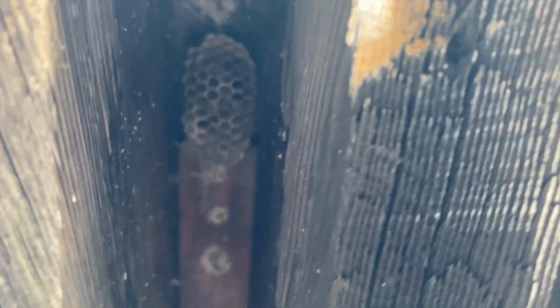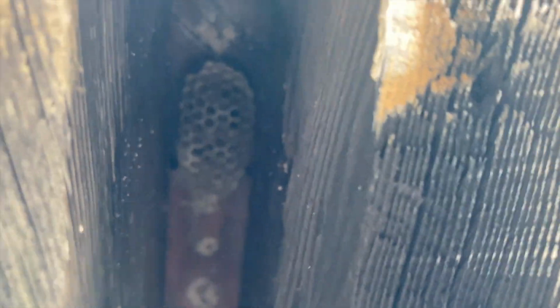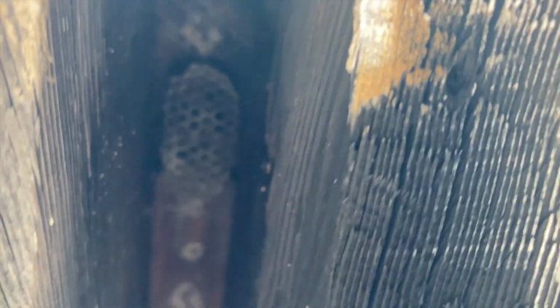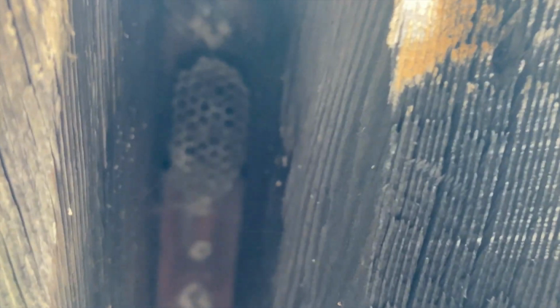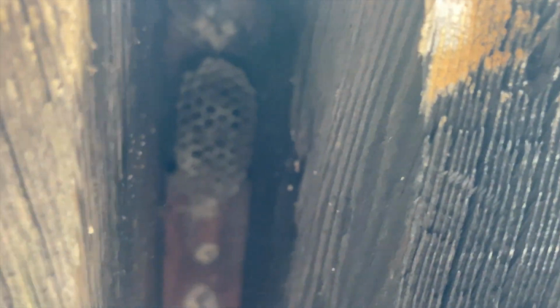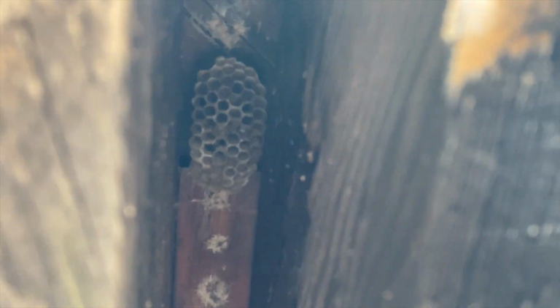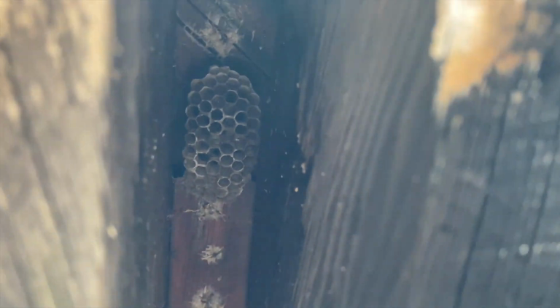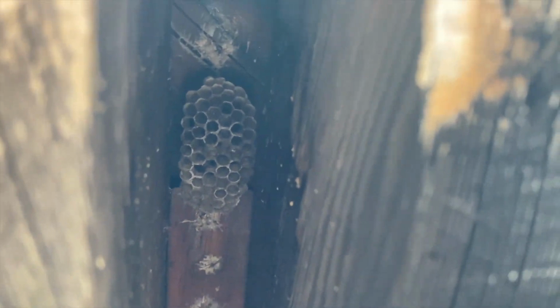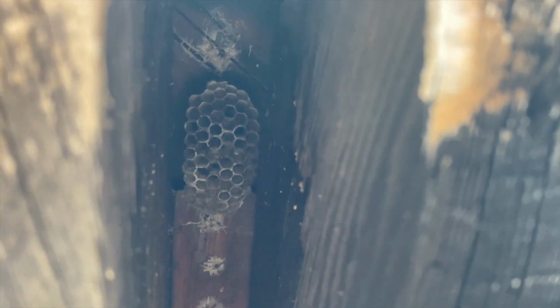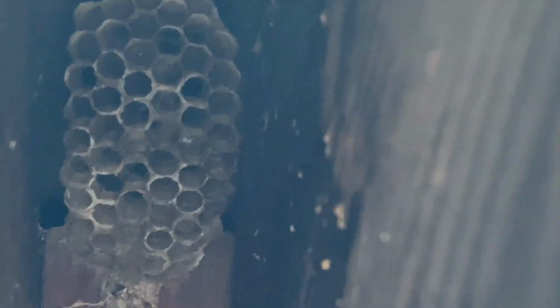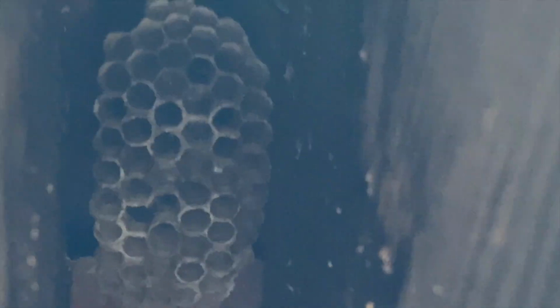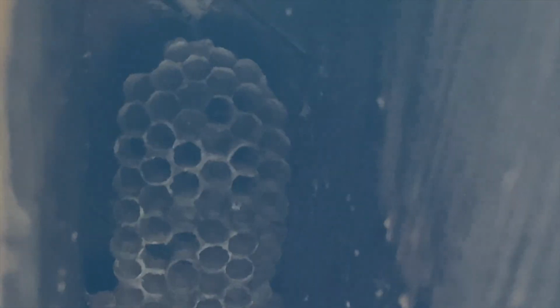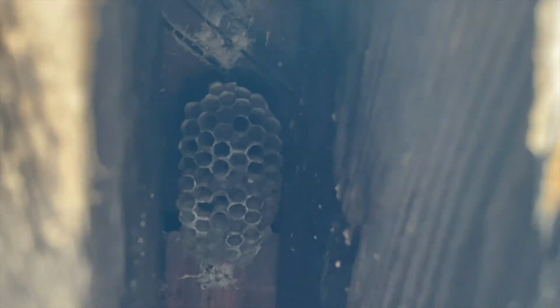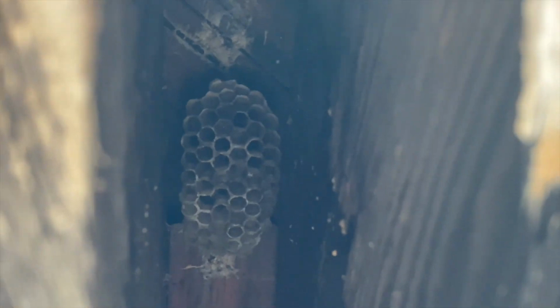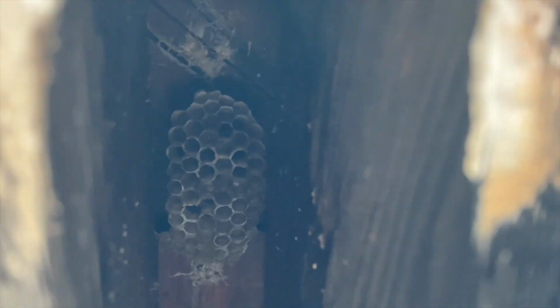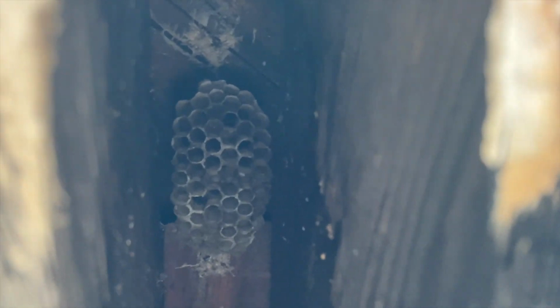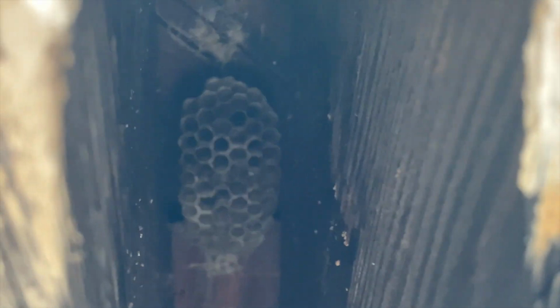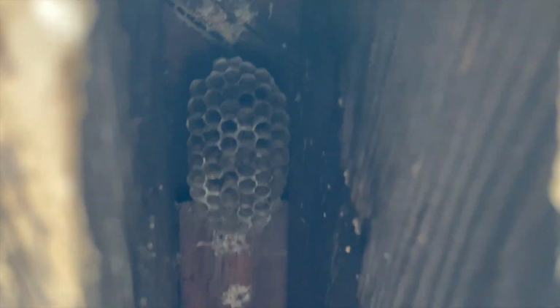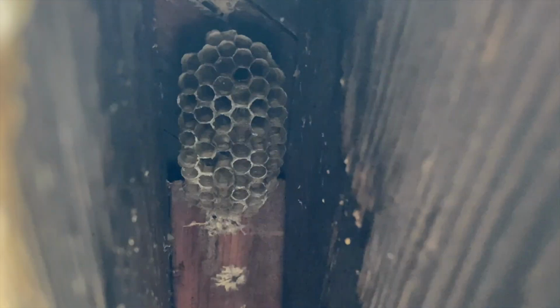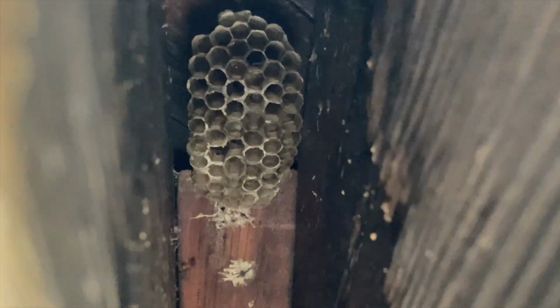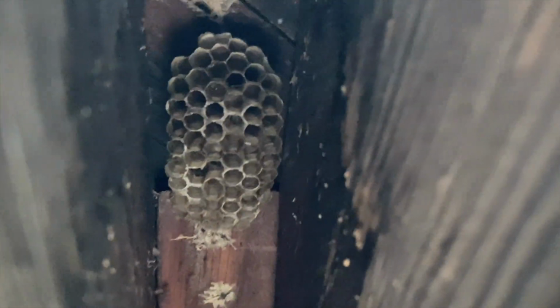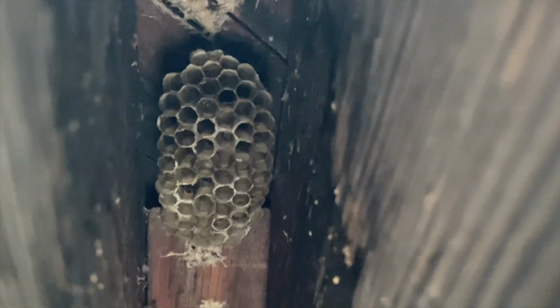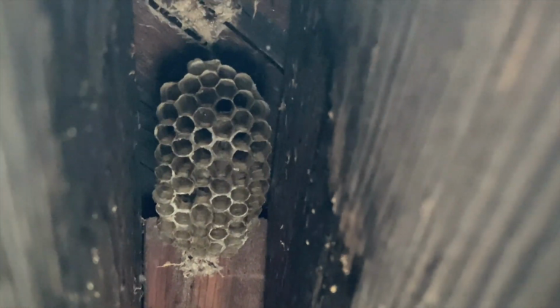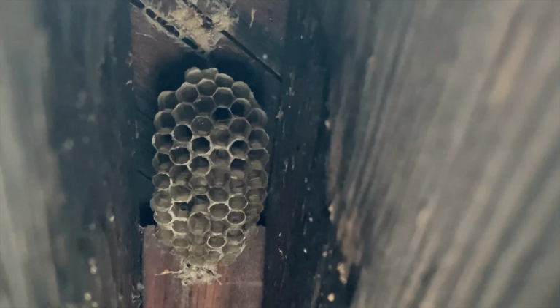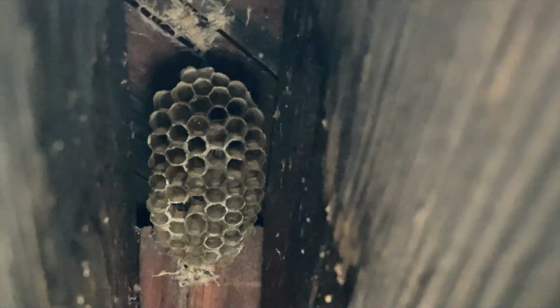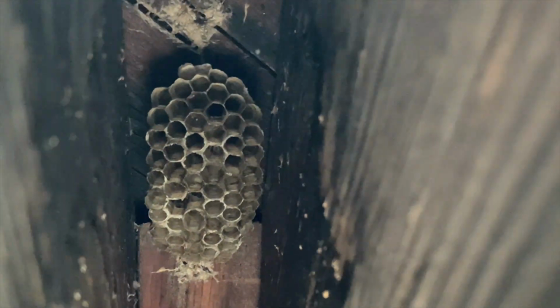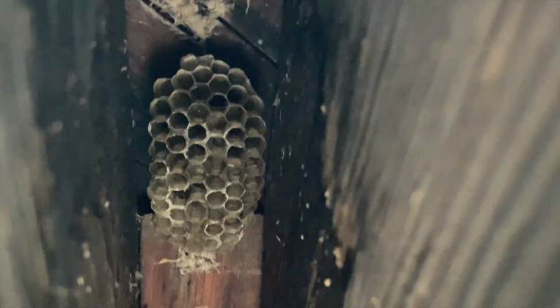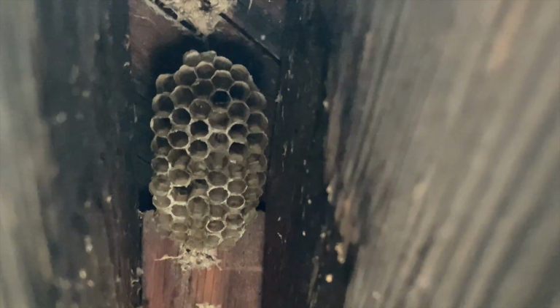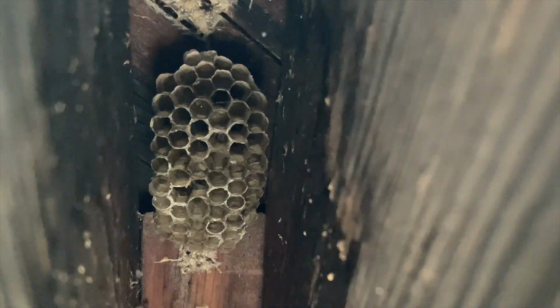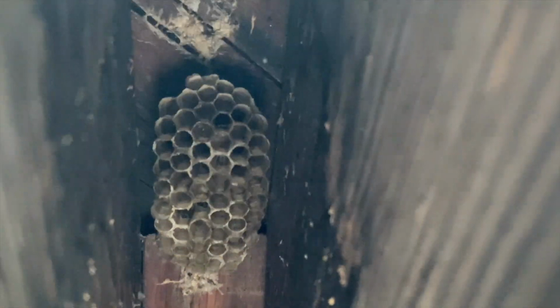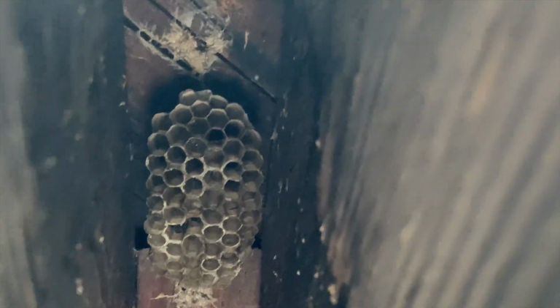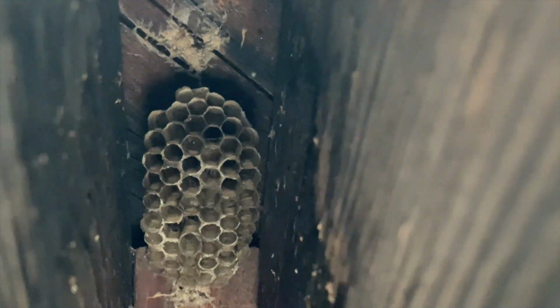Polistes wasps love this type of wooden structure that's outdoors. There's a certain amount of space that's open to the environment and there's certain spaces that are enclosed and tucked away.